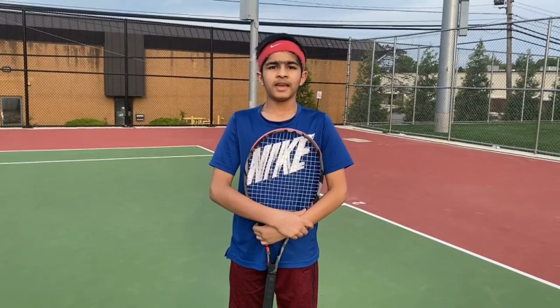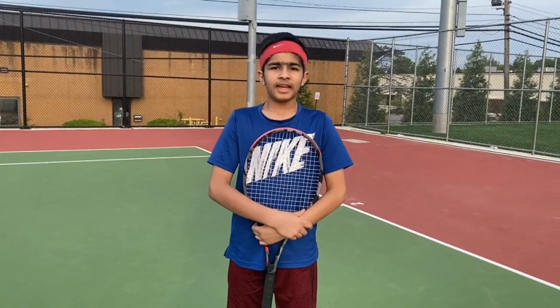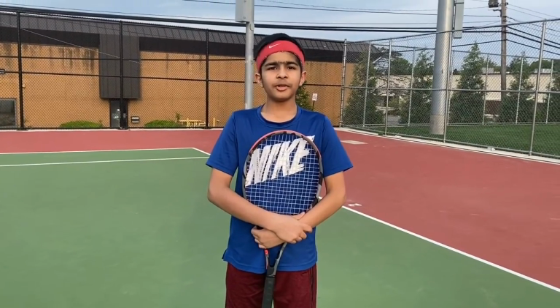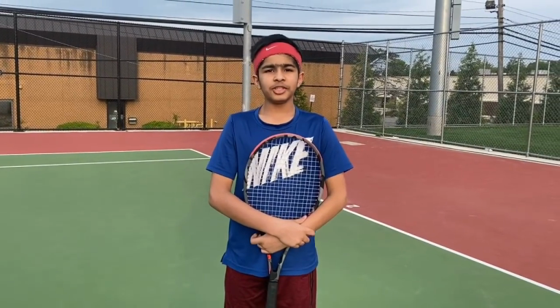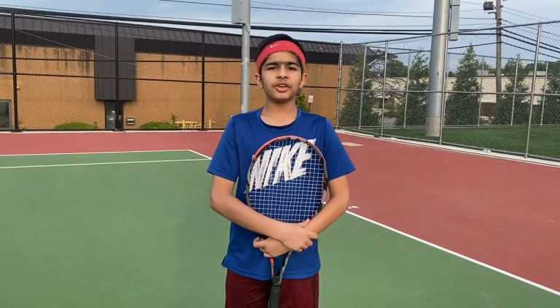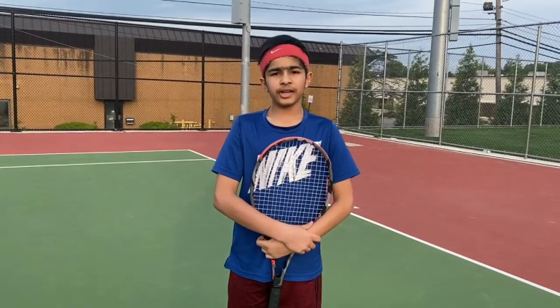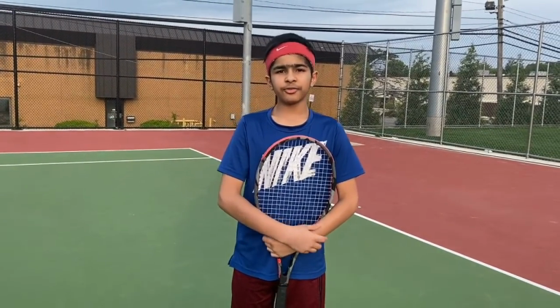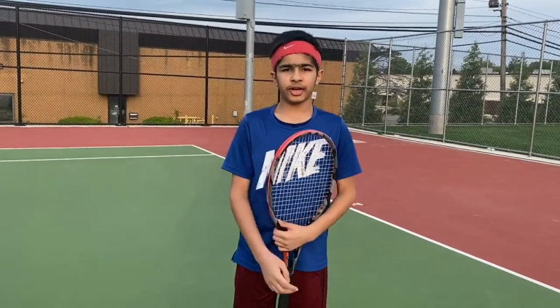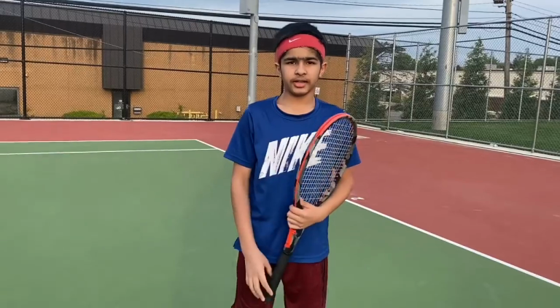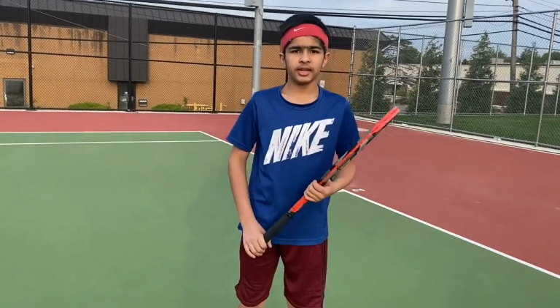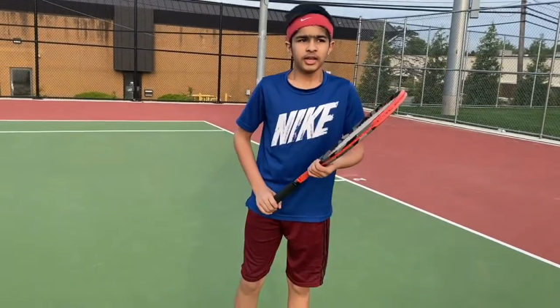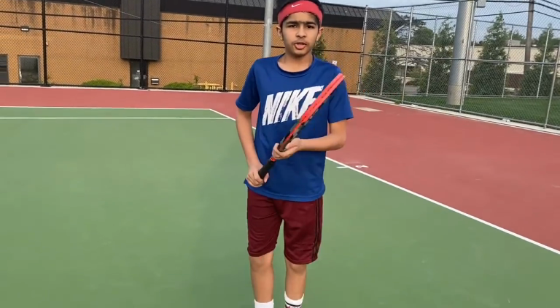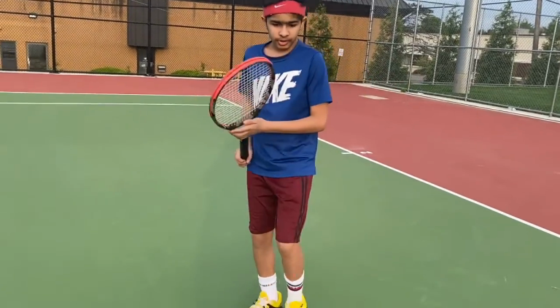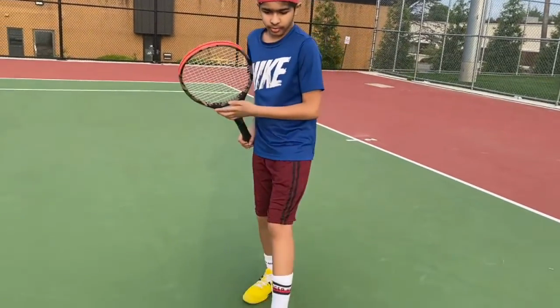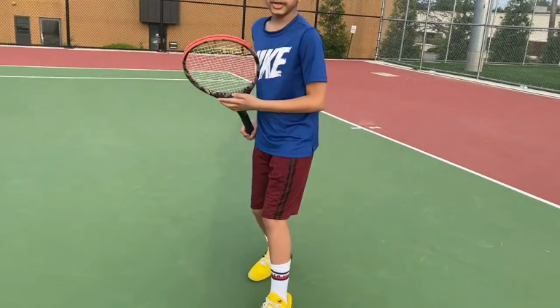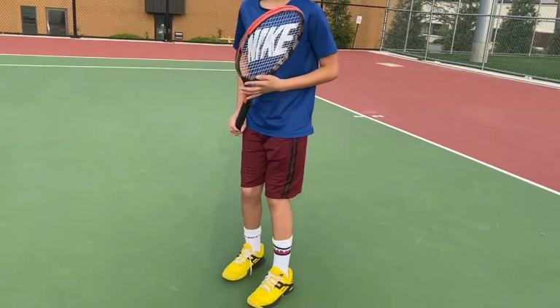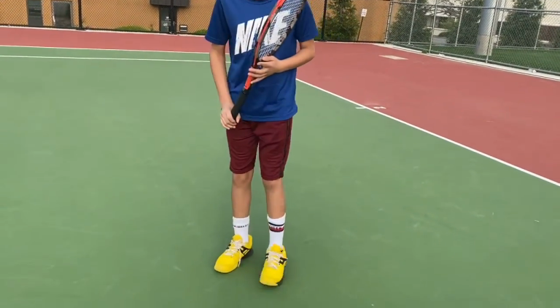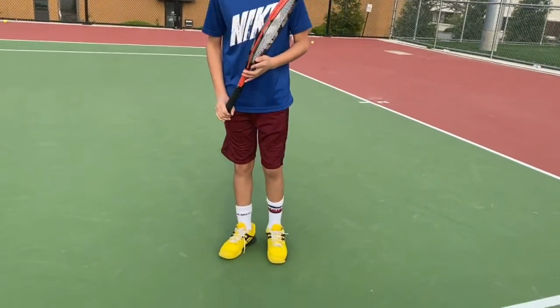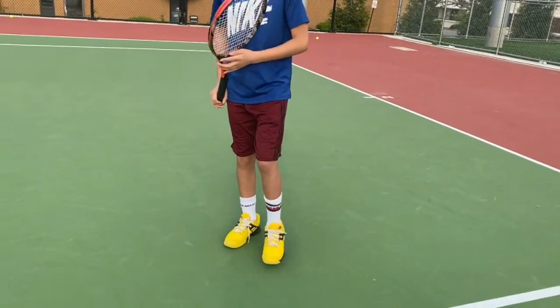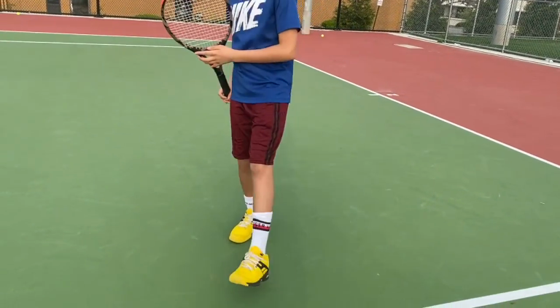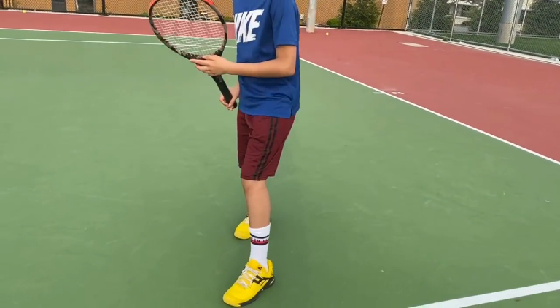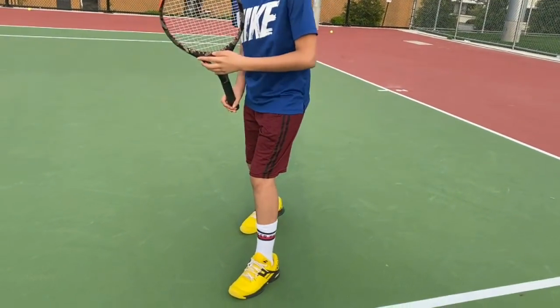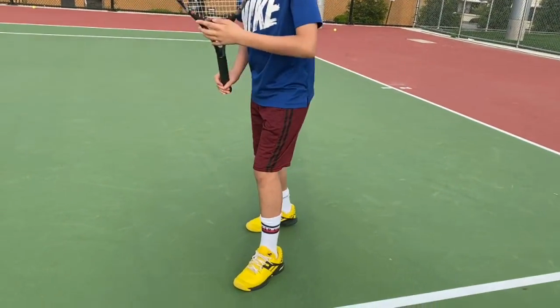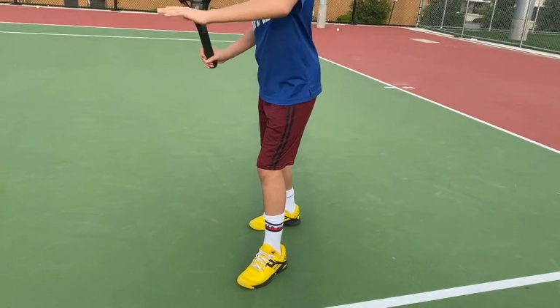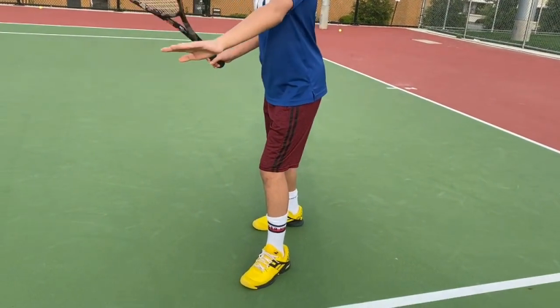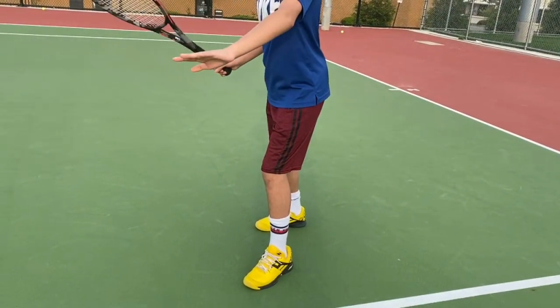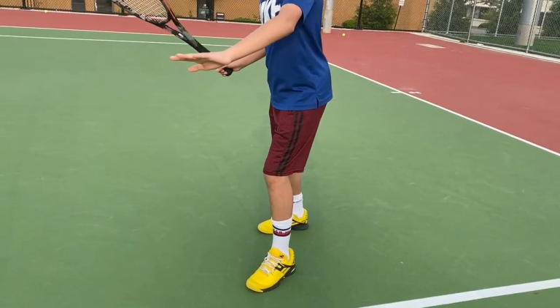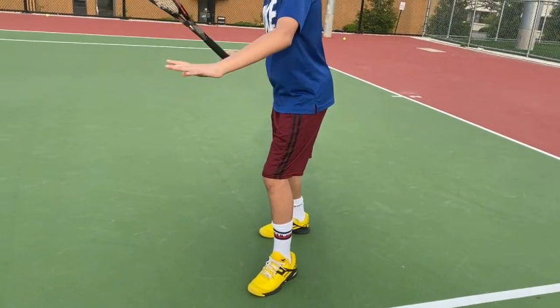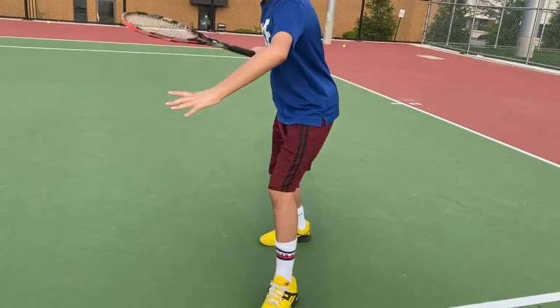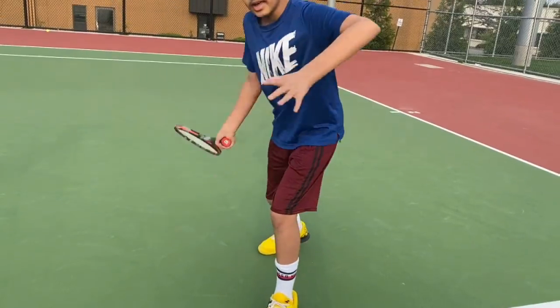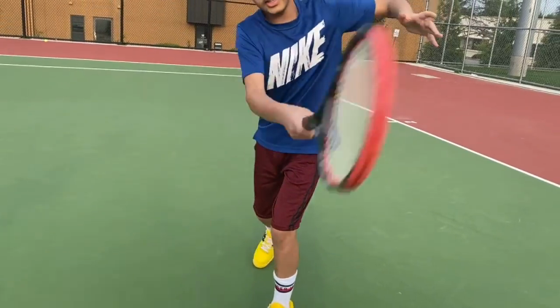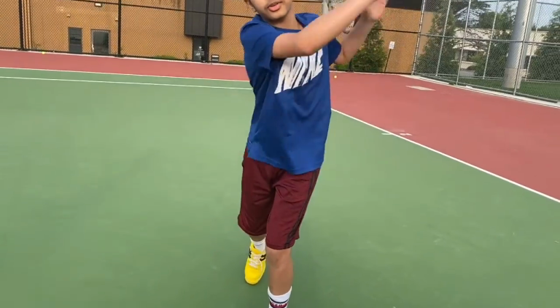Now I'll be teaching you how to hit a forehand. So when you're hitting the tennis ball, put your left foot forward, reach with your left hand, and swing.